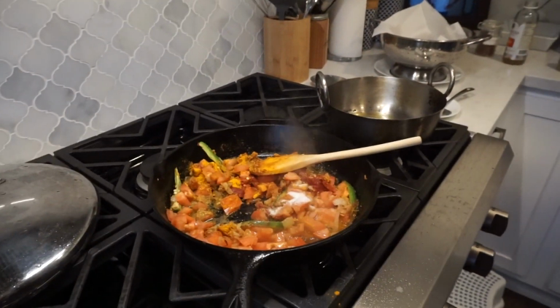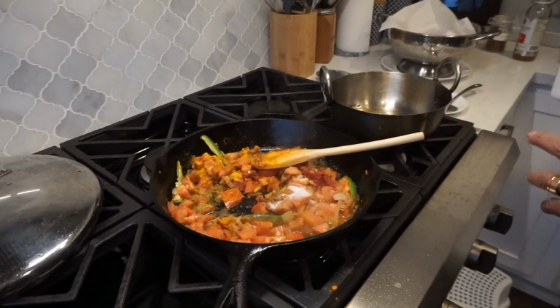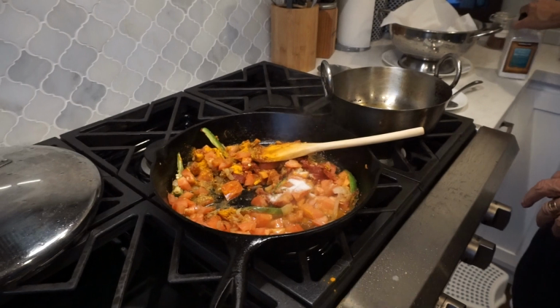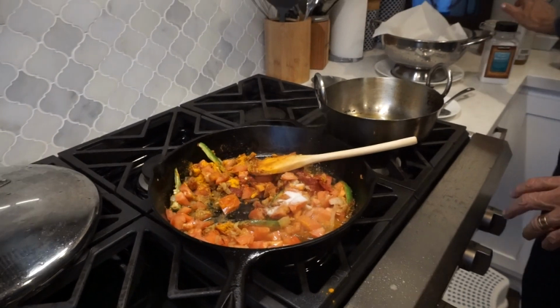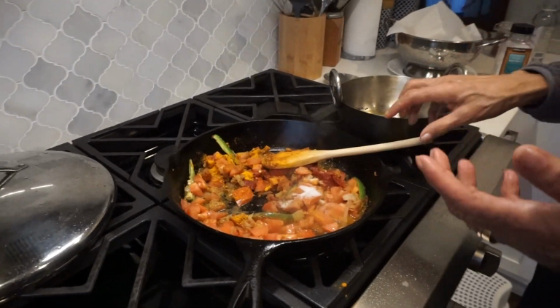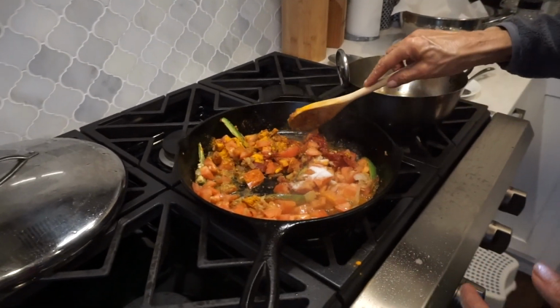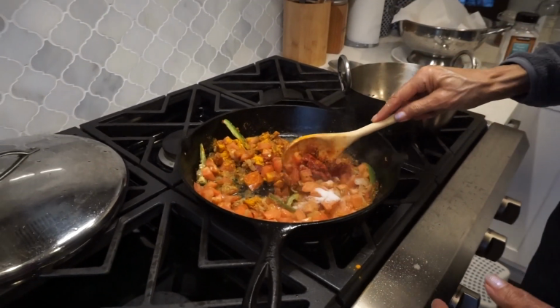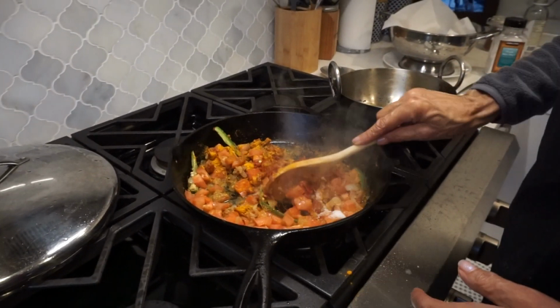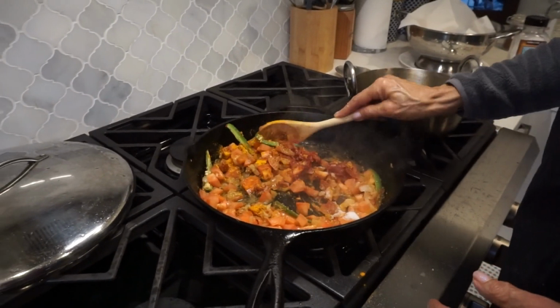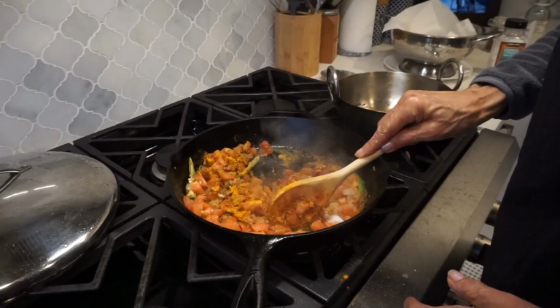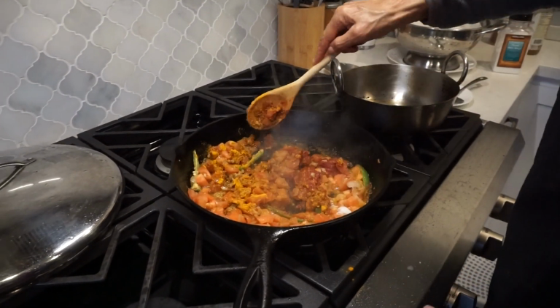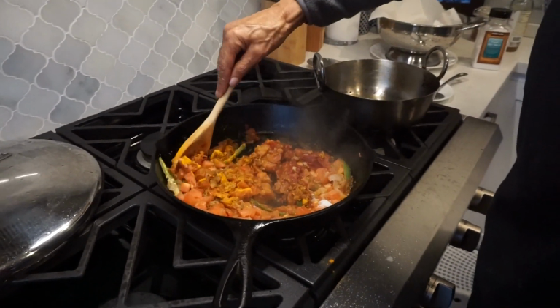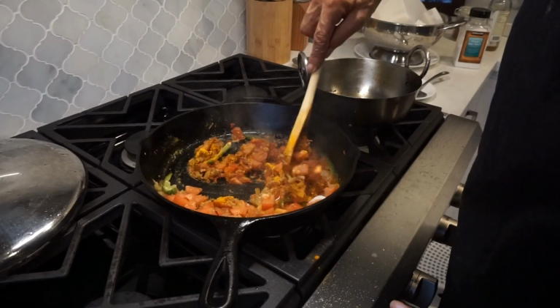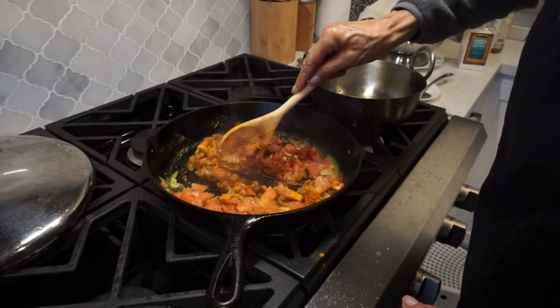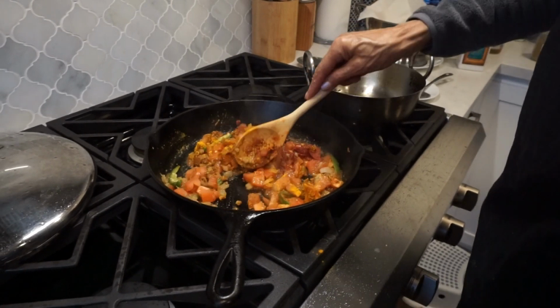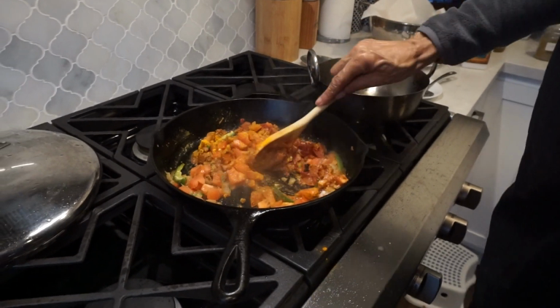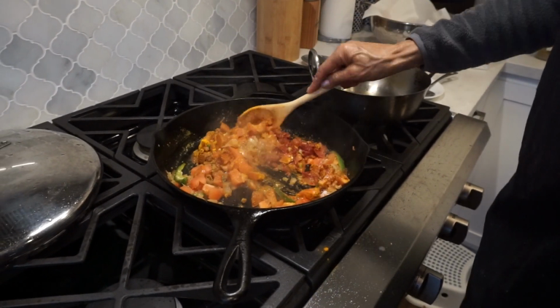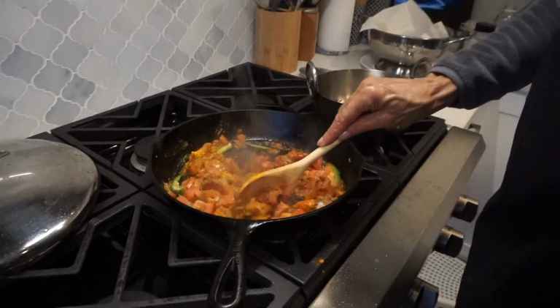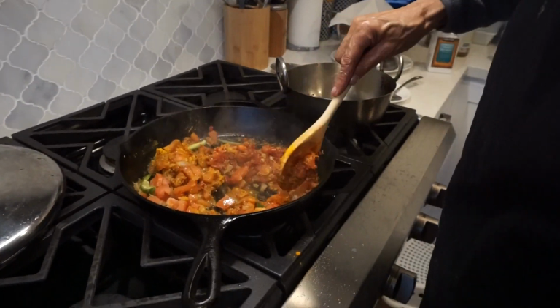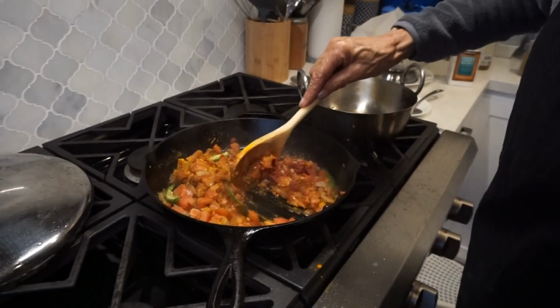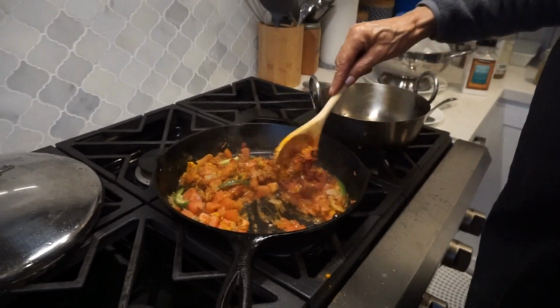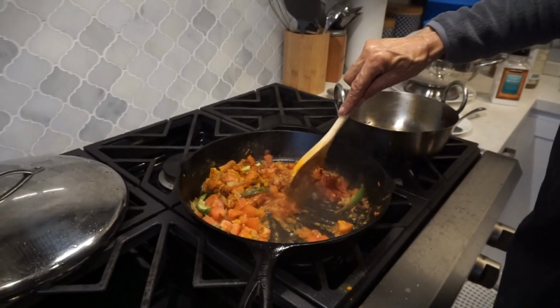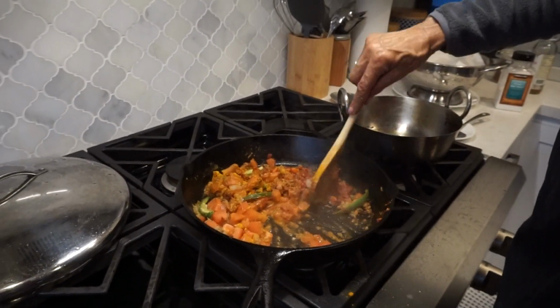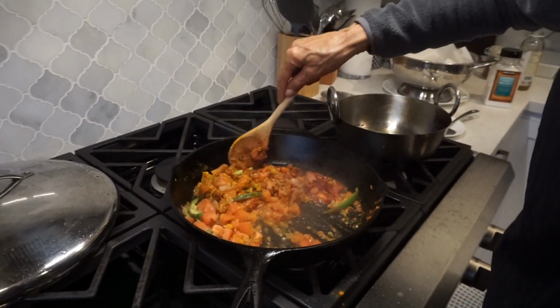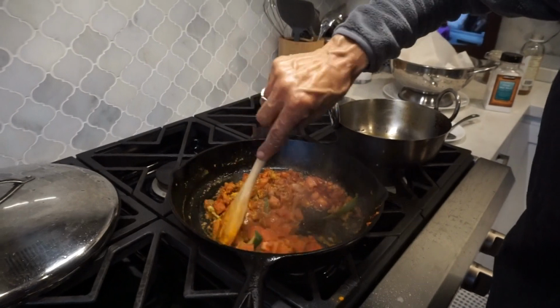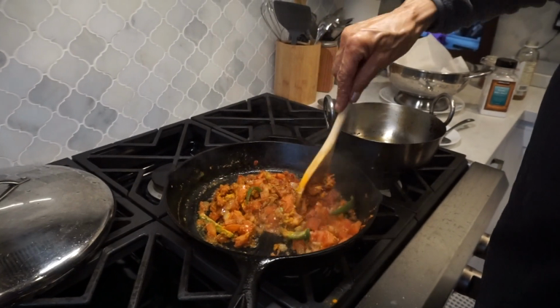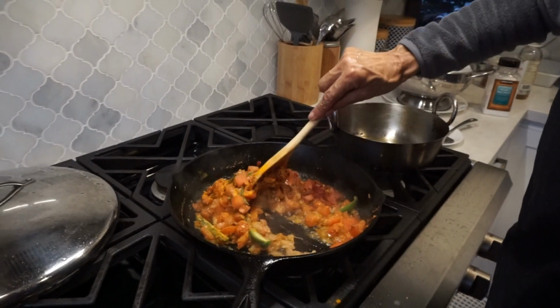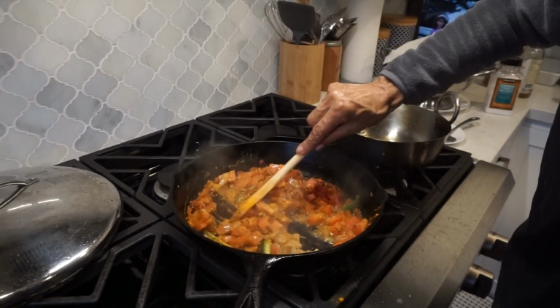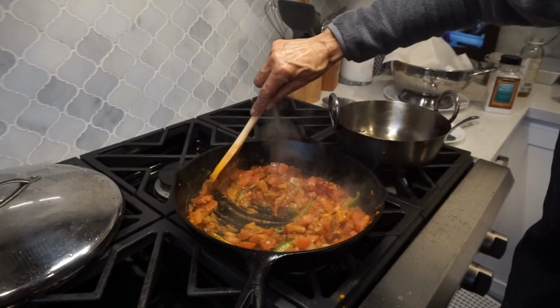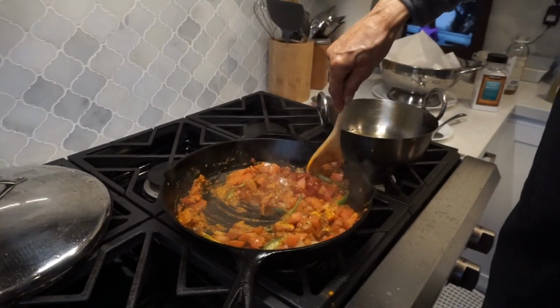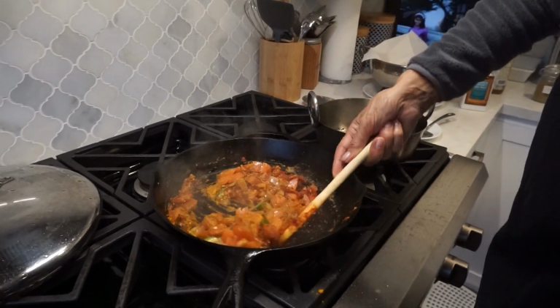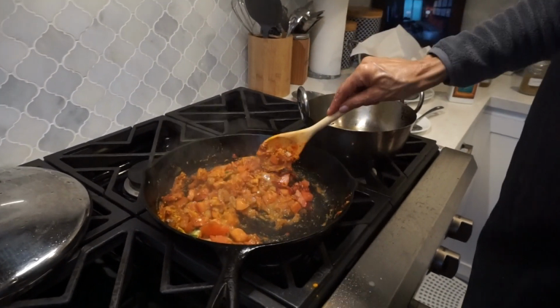Do you cover it? Yeah, we can cover it. Stir it all up and then cover it. And stir it all the time. It's on medium now, so it's not on super high.